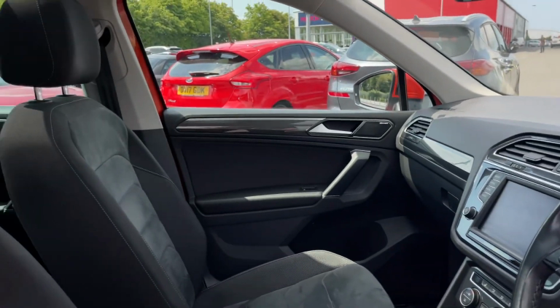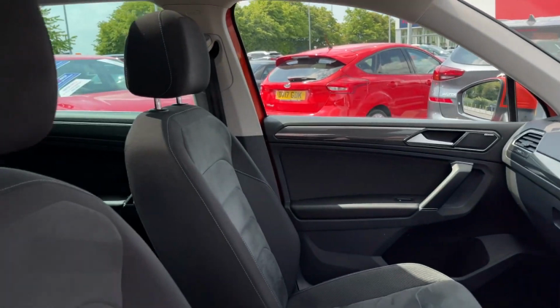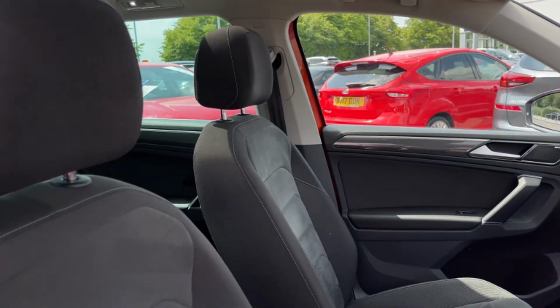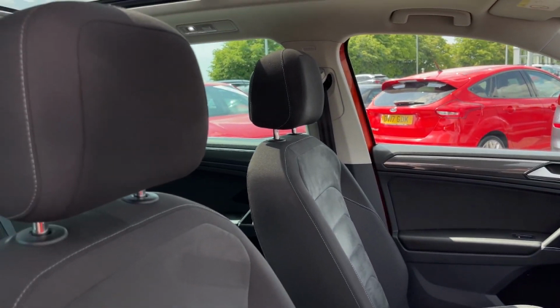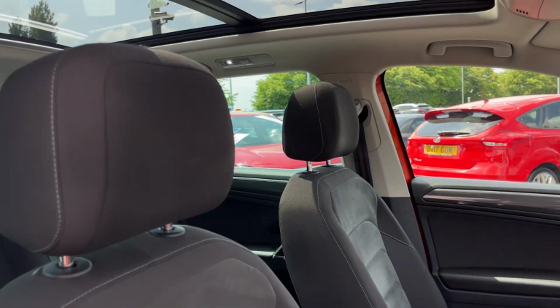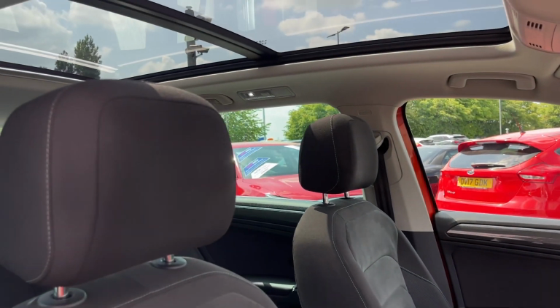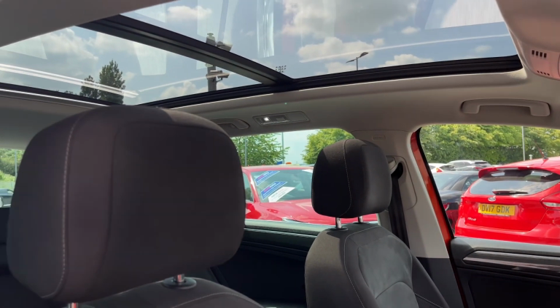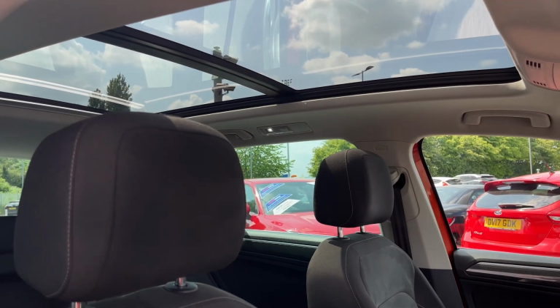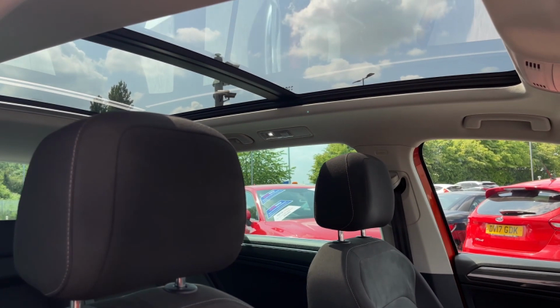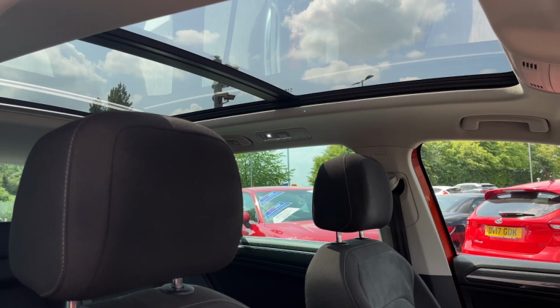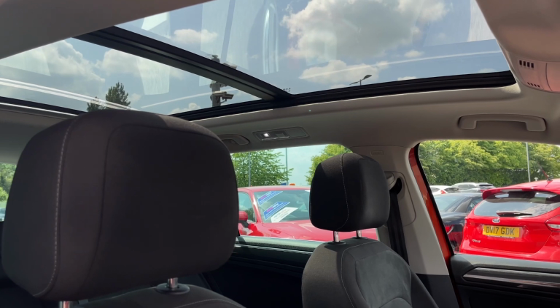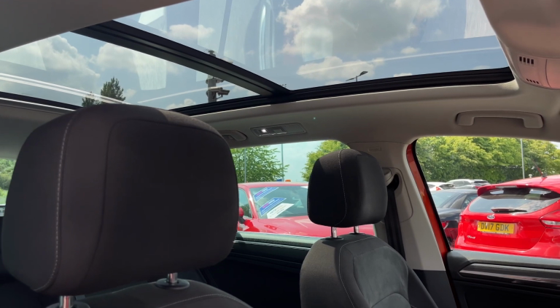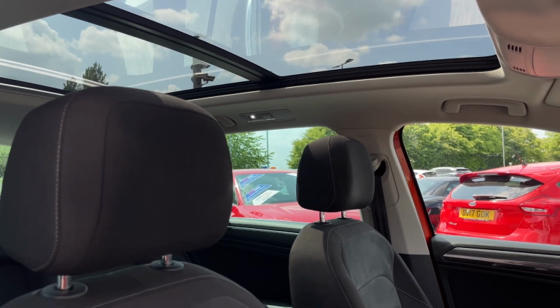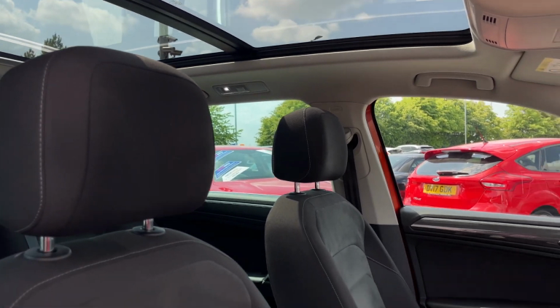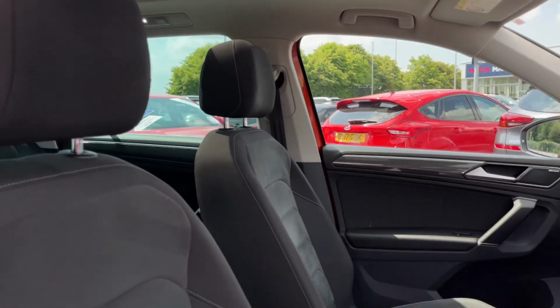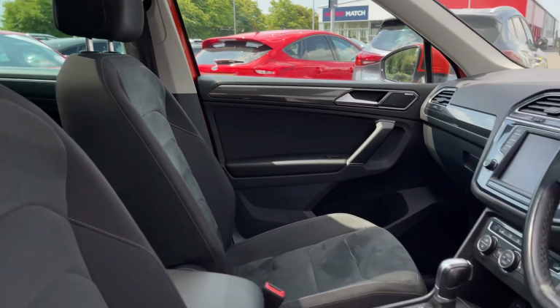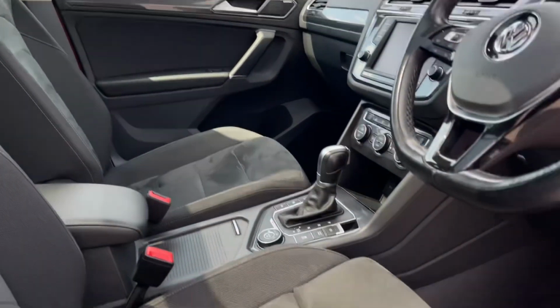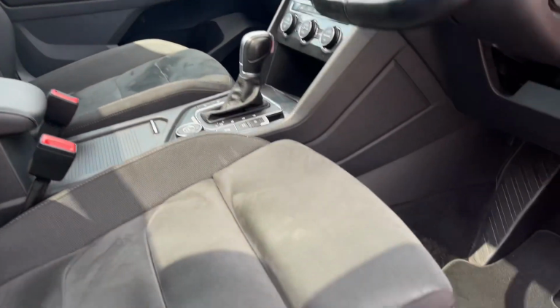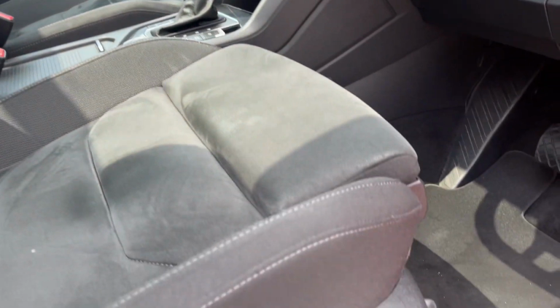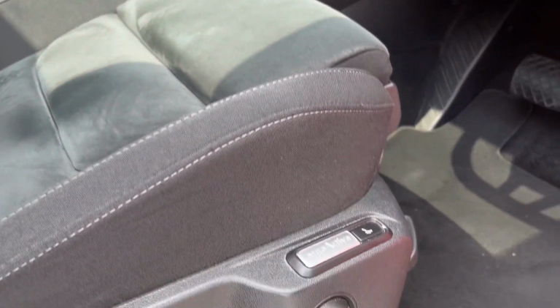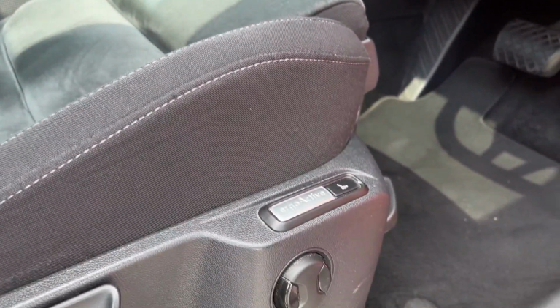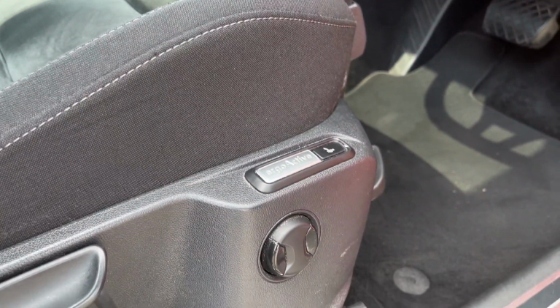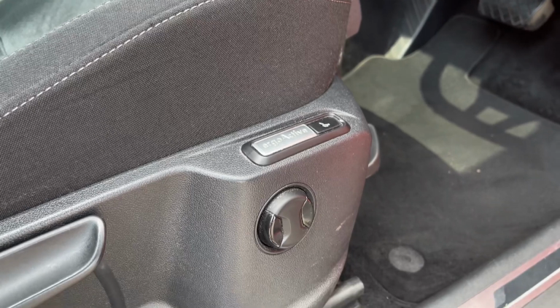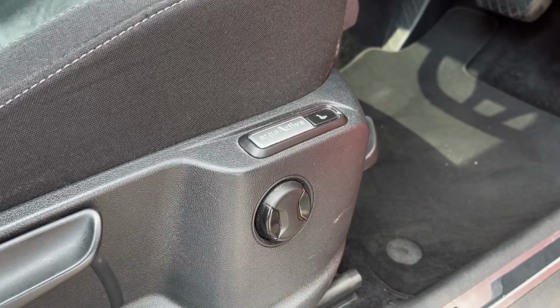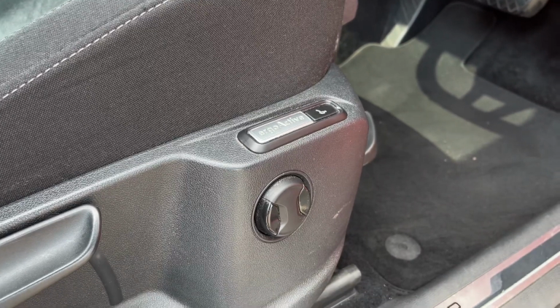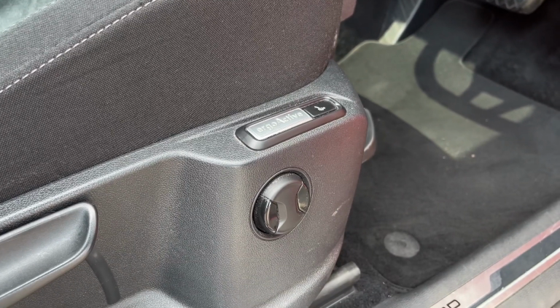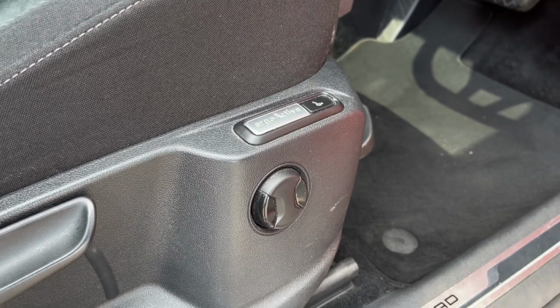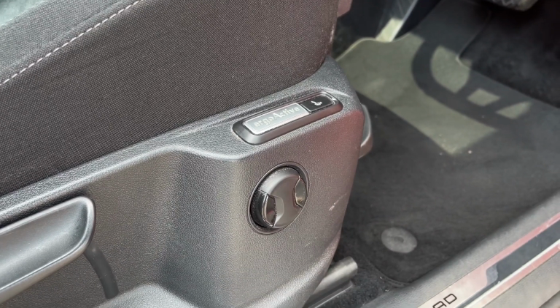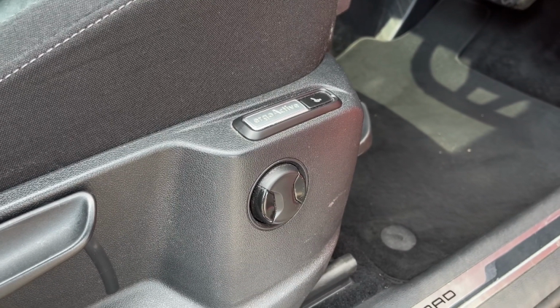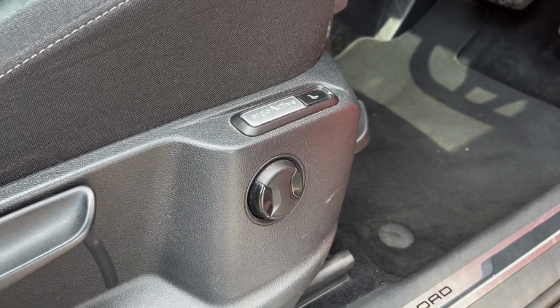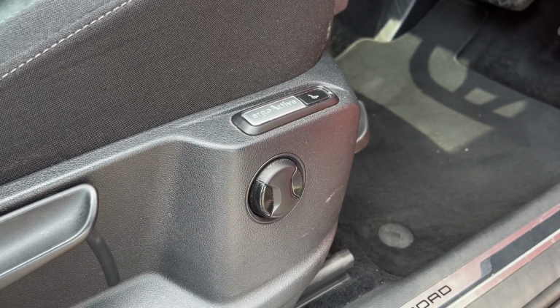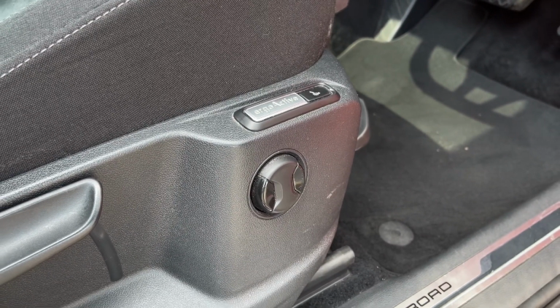There's automatic lighting behind the steering wheel, and you've got the panoramic sunroof above with the opening option — all electrical — as well as a sun blind. You've got the ergo comfort seat for the driver to adjust the lumbar support and get as comfortable as possible.